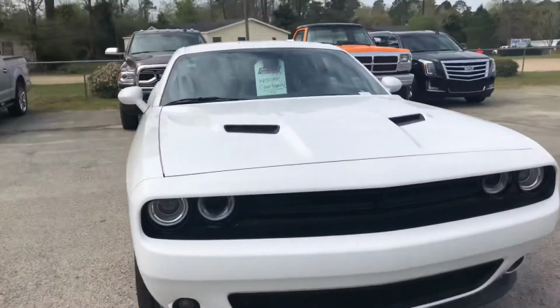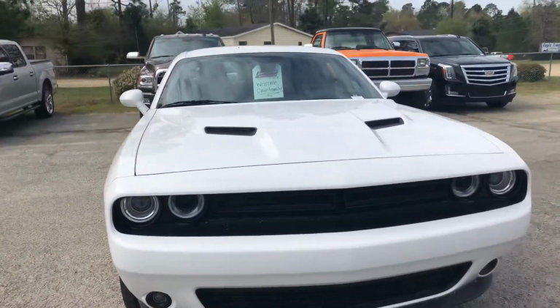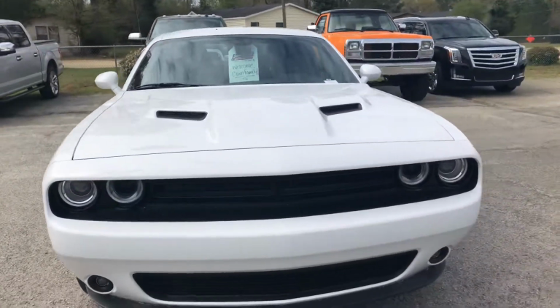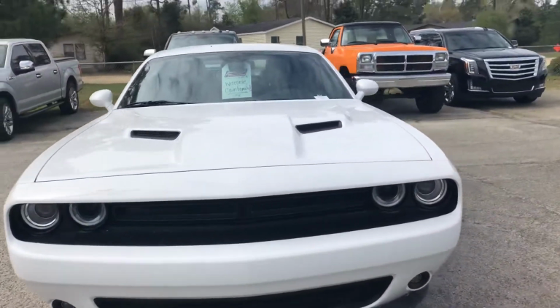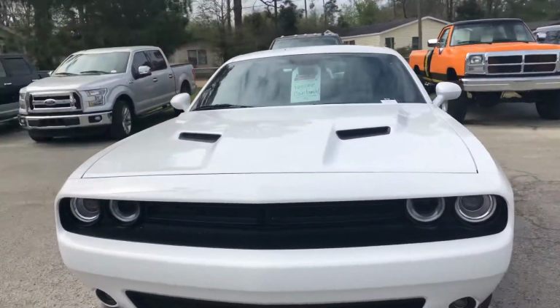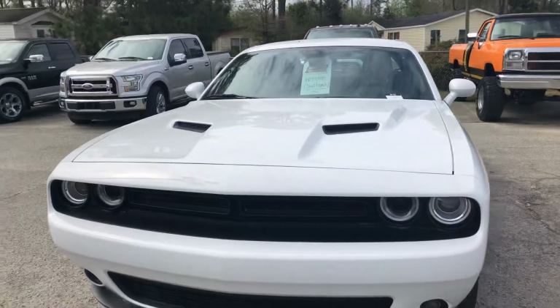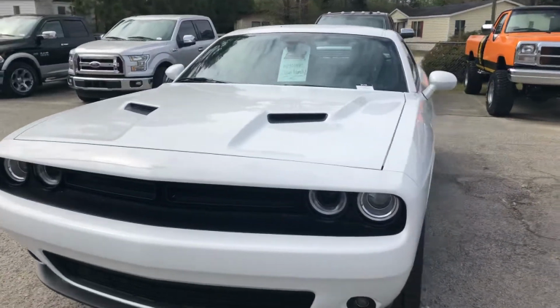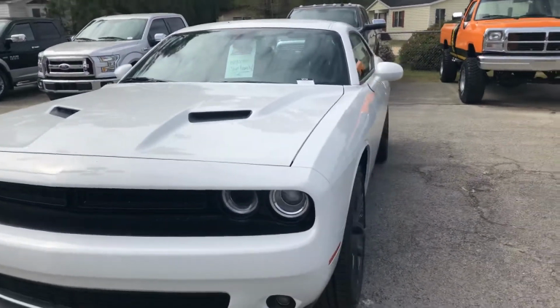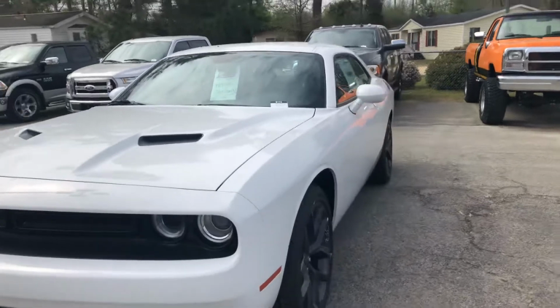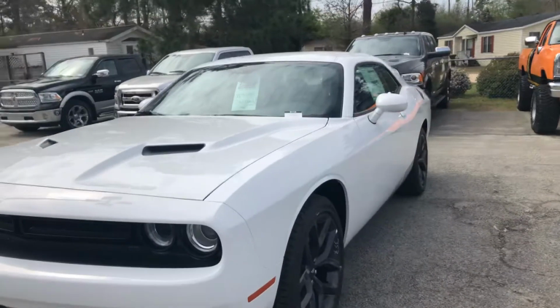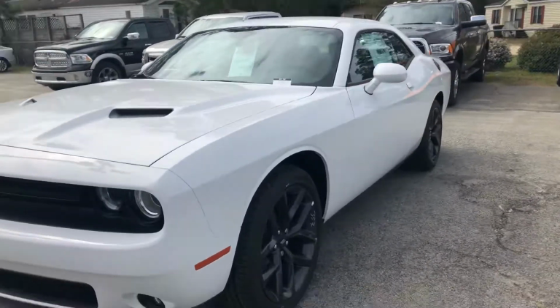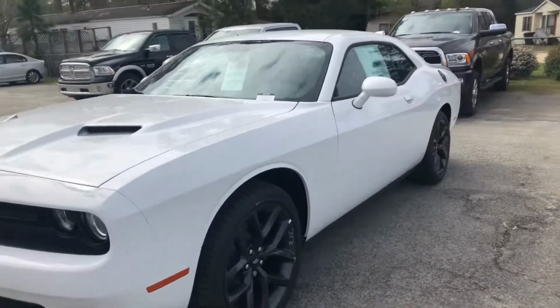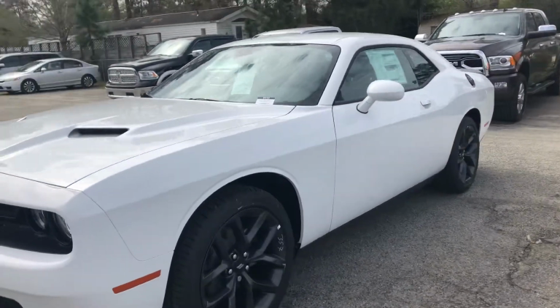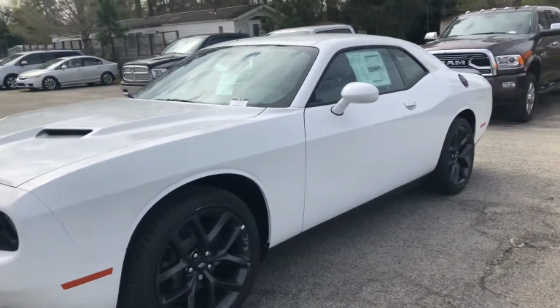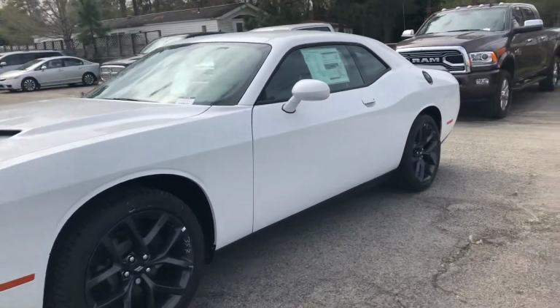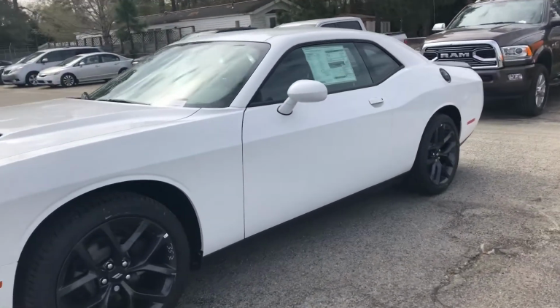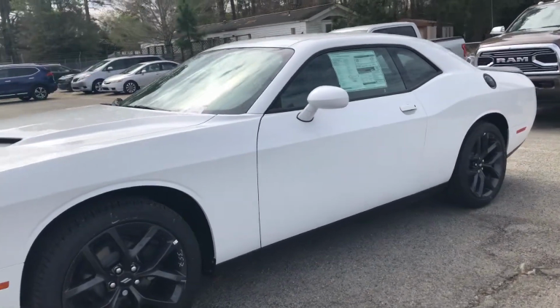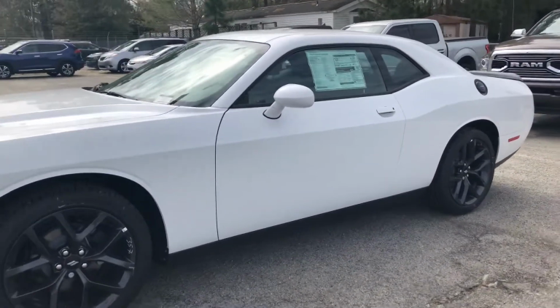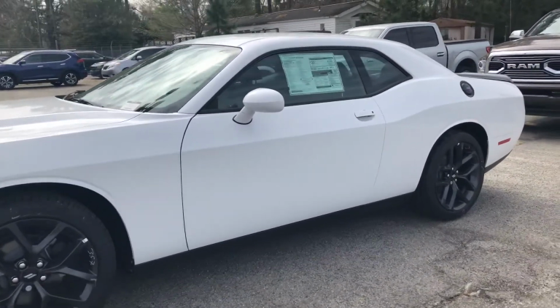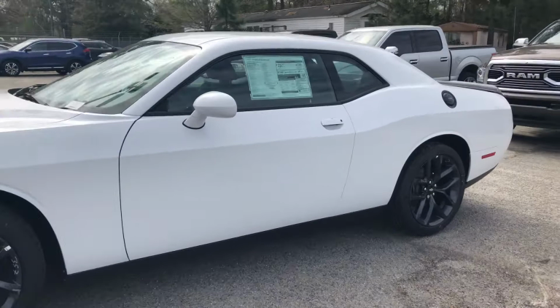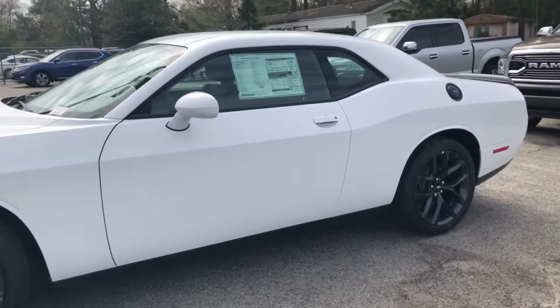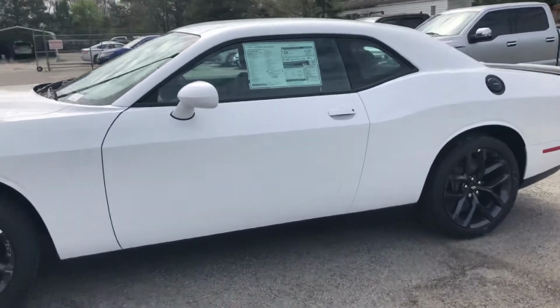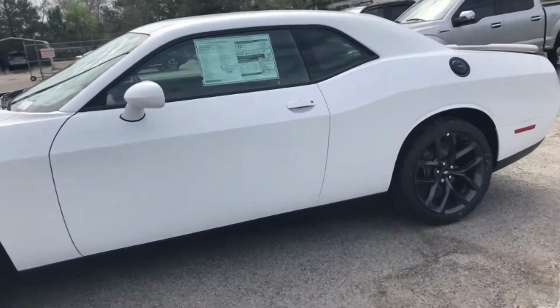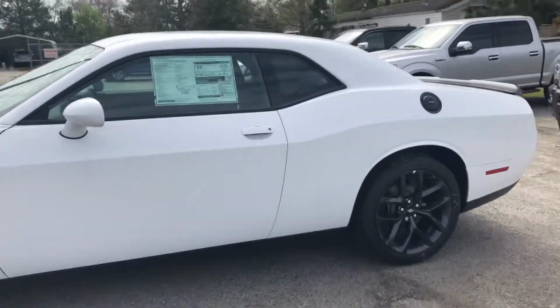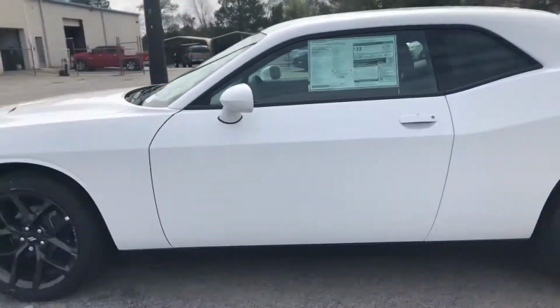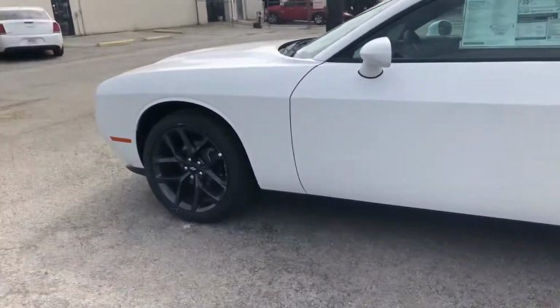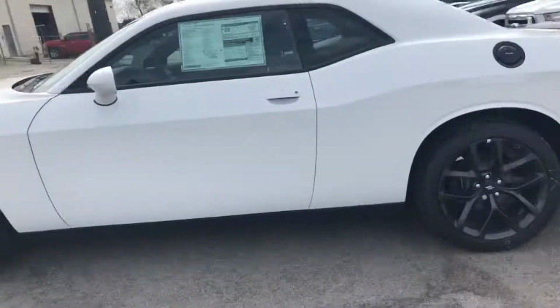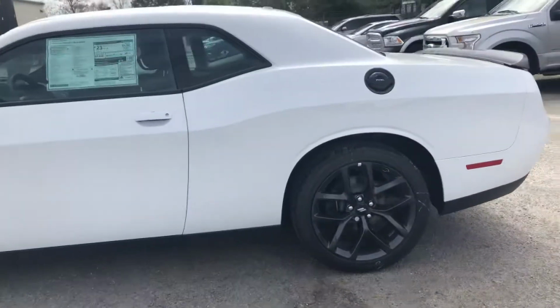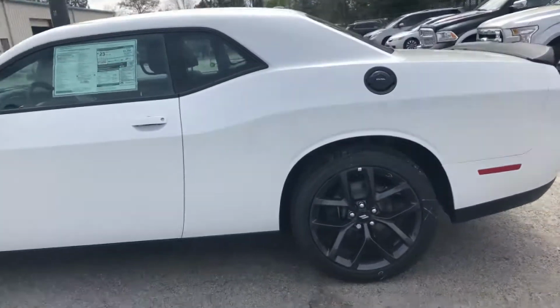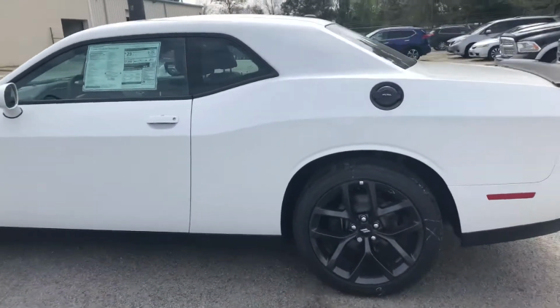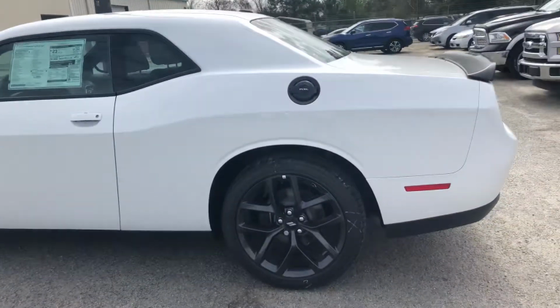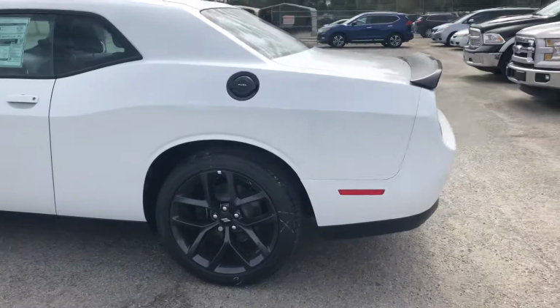You've got Apple CarPlay on your 7-inch Uconnect touchscreen, along with so many other awesome features. You've got illuminated cup holders, keyless entry, push to start, and so many more features that I cannot wait to share with you whenever you finally get here.